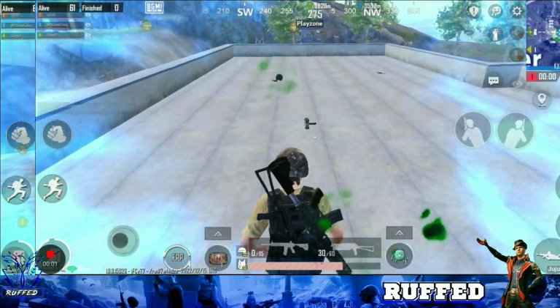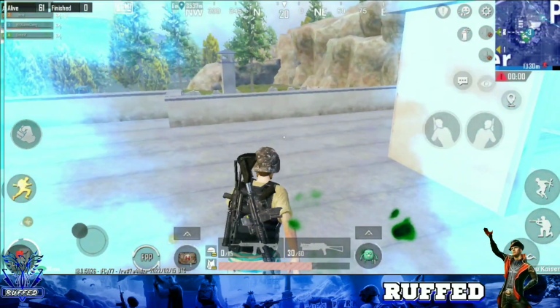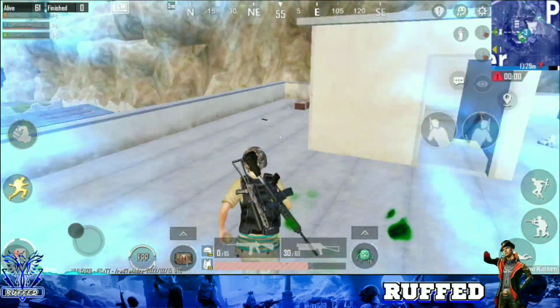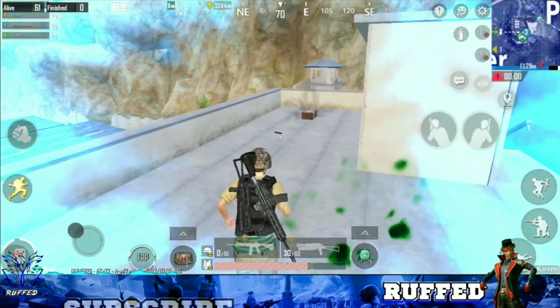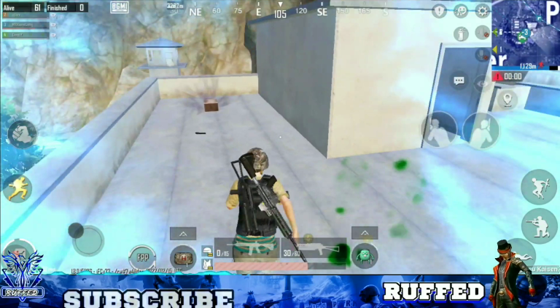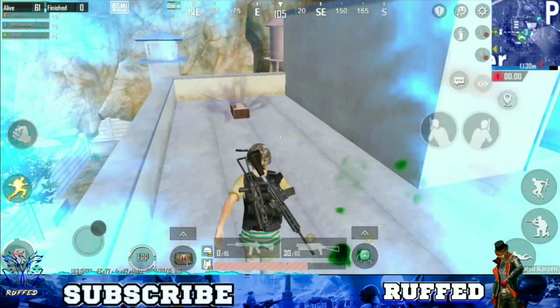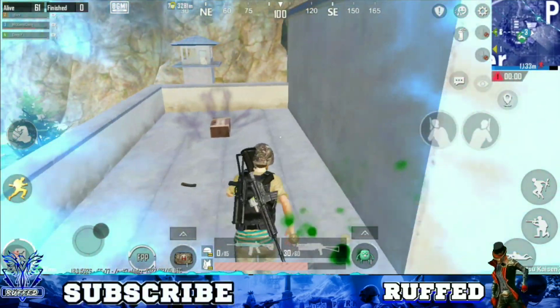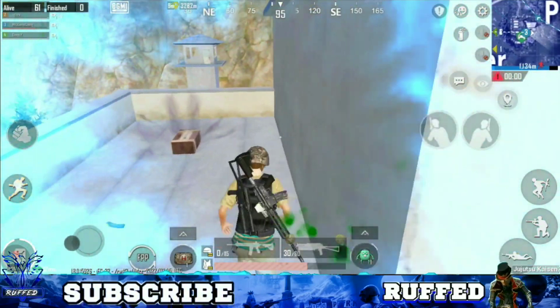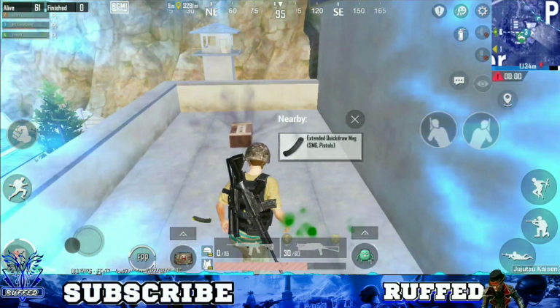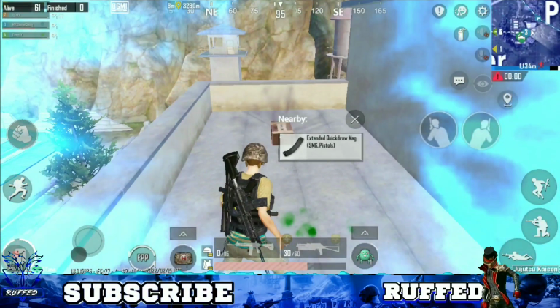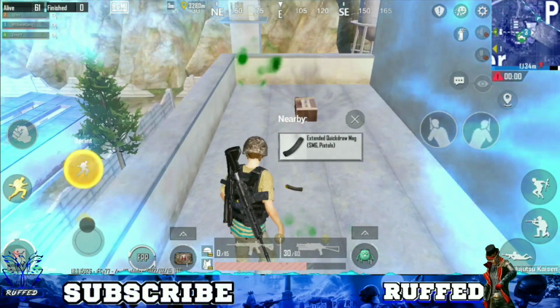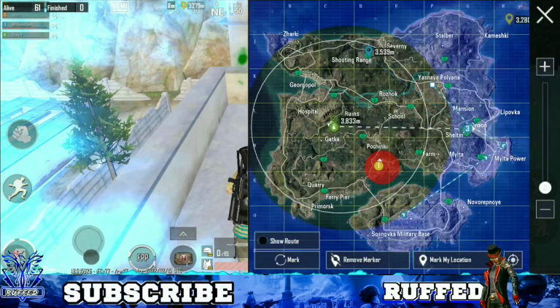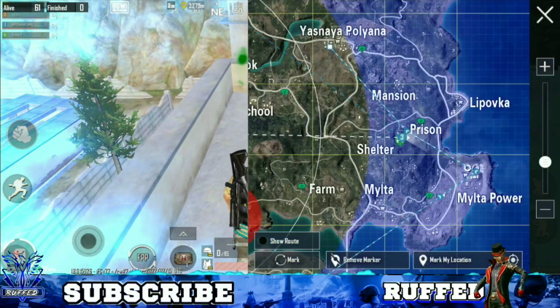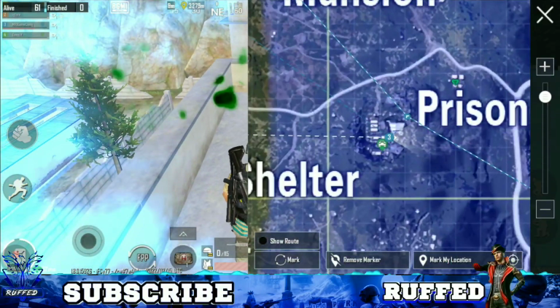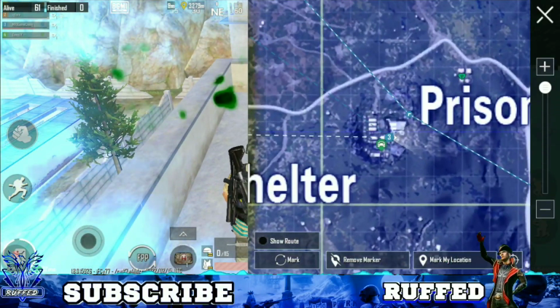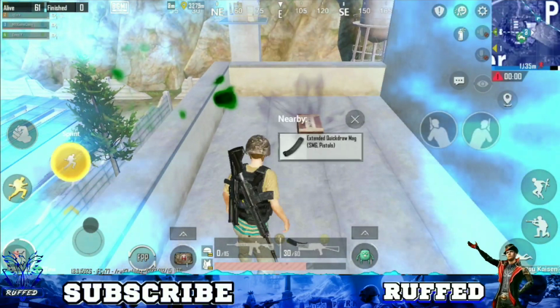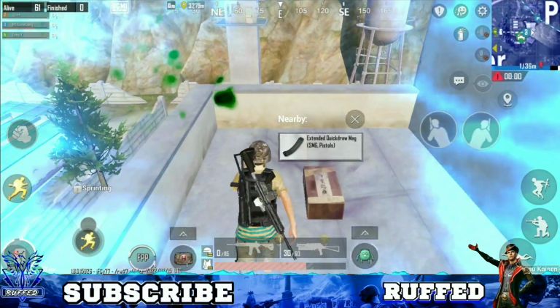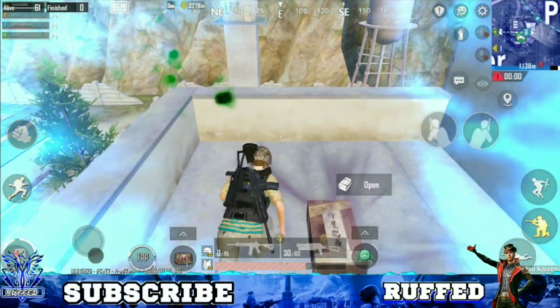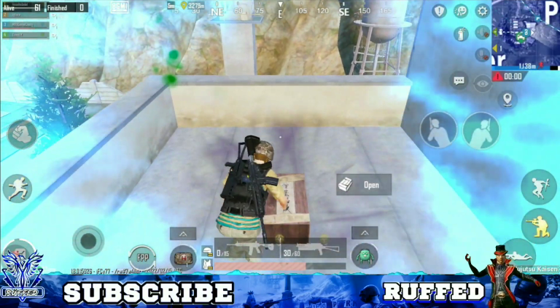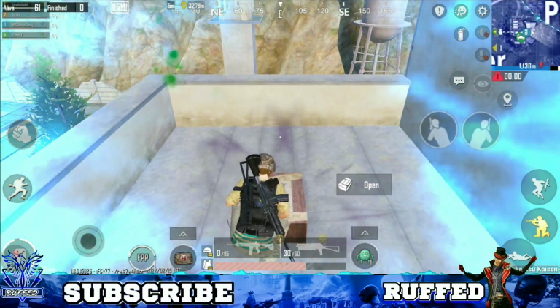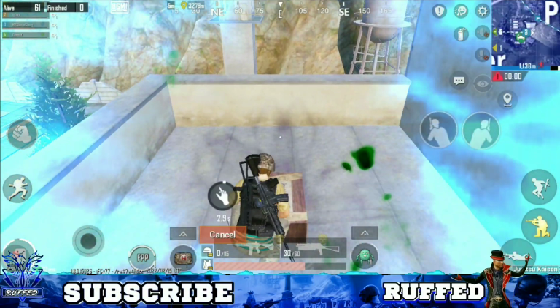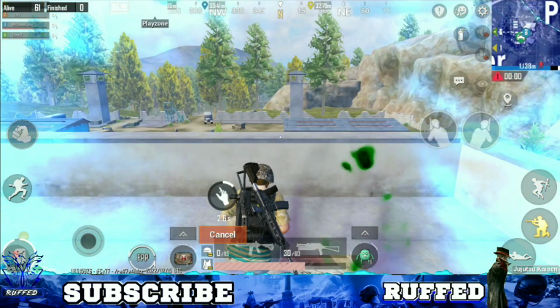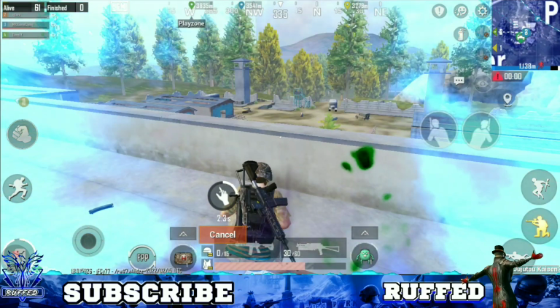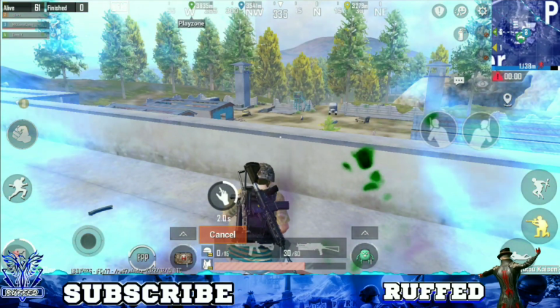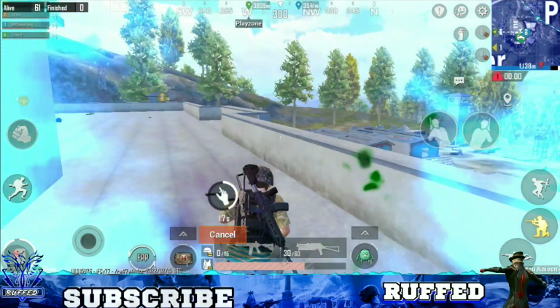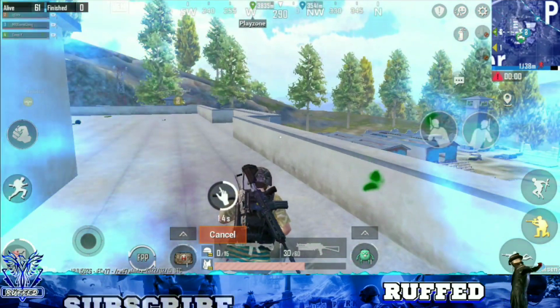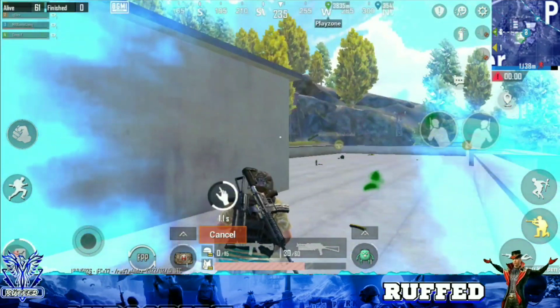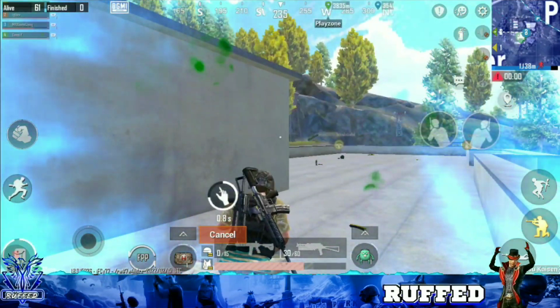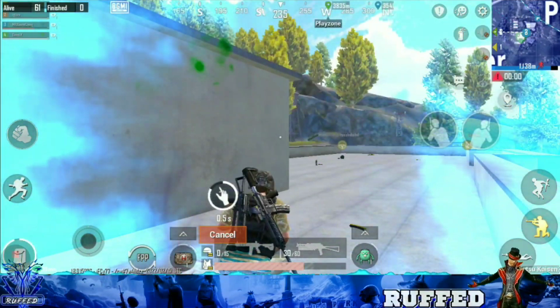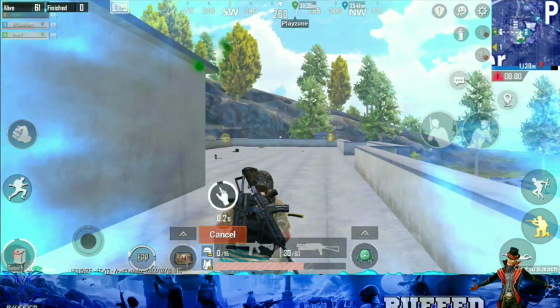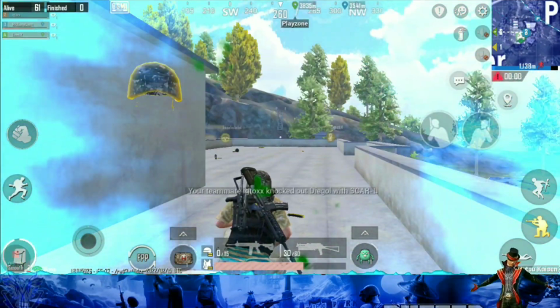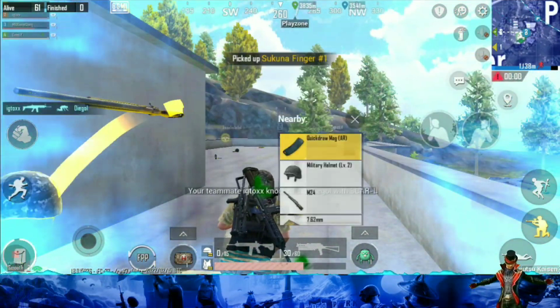The third Jujutsu Kaisen crate location you will find in Prison, on top of the main building. Remember that whenever you pick up a weapon from a super crate, you have to reload it every time.